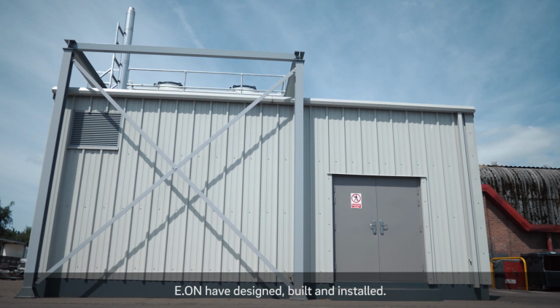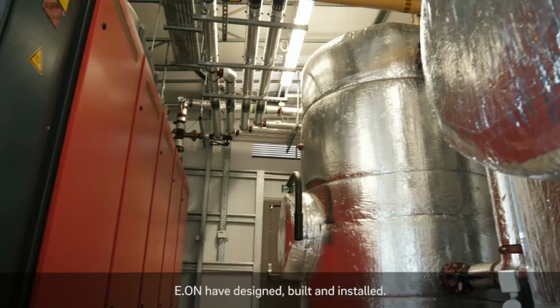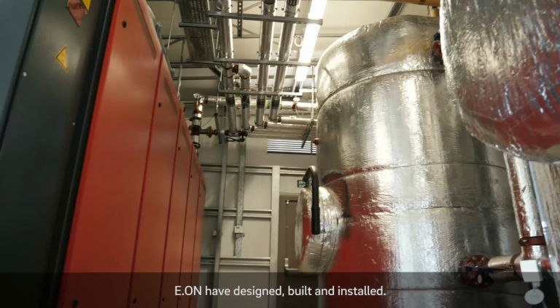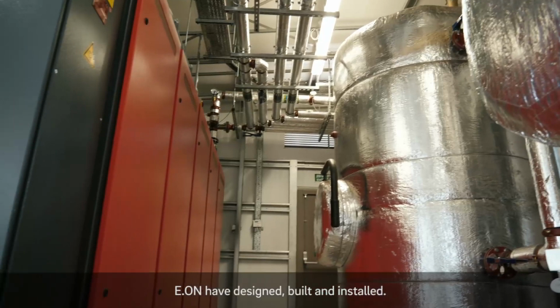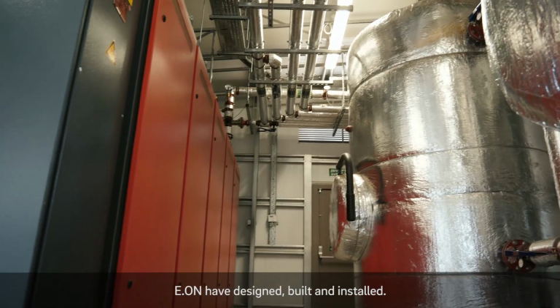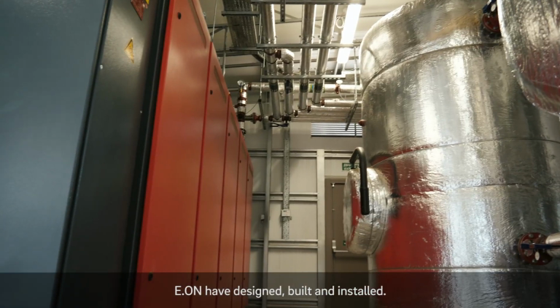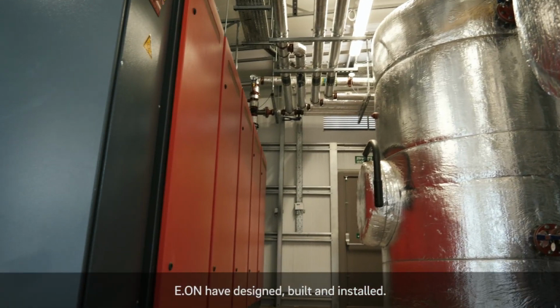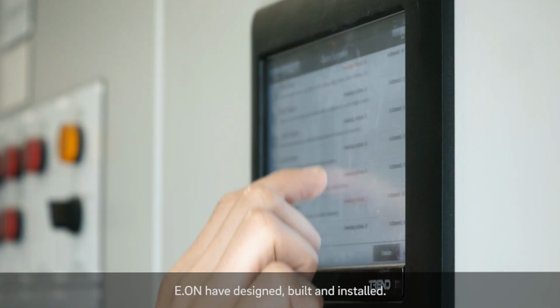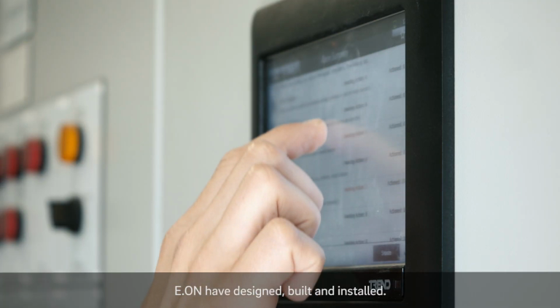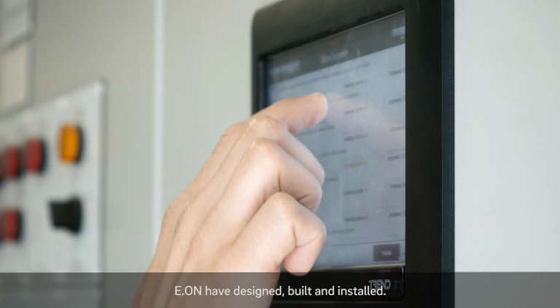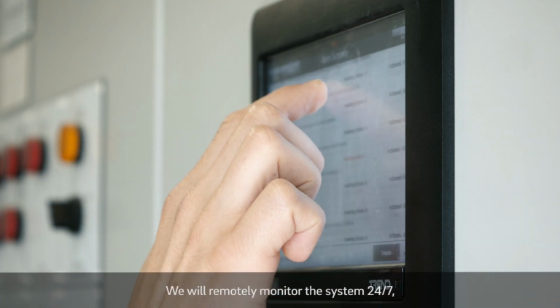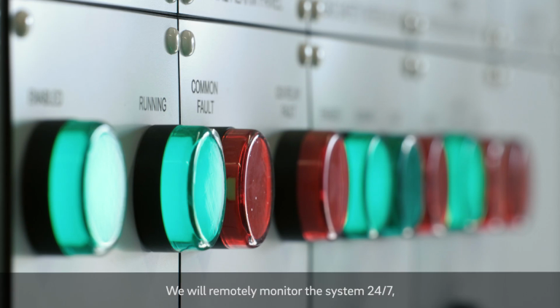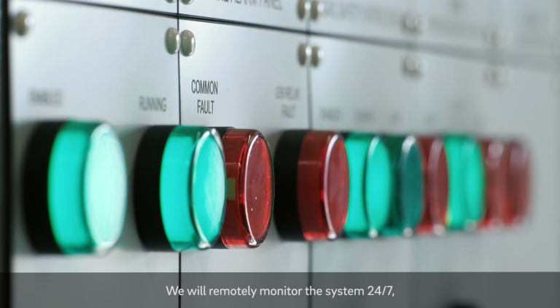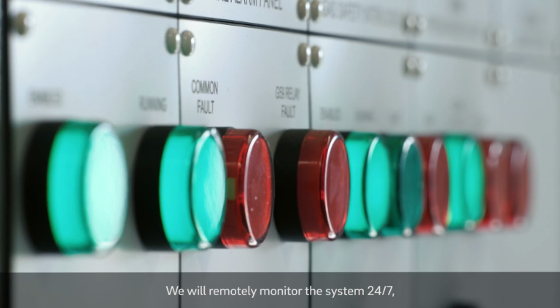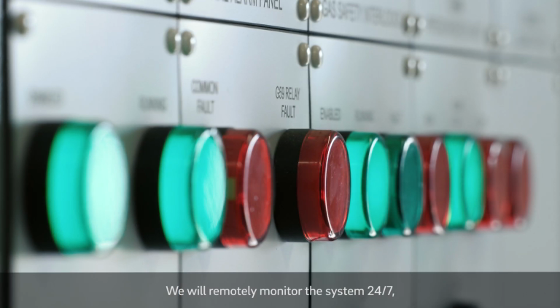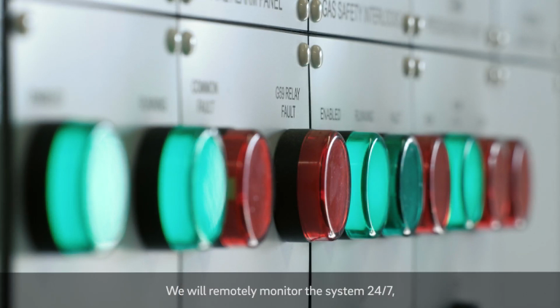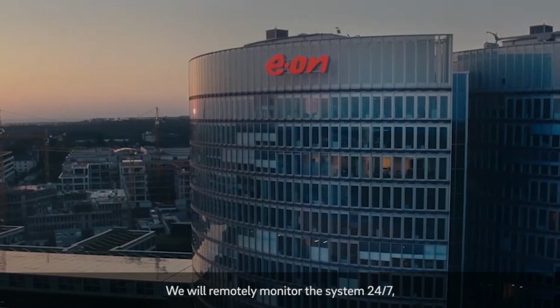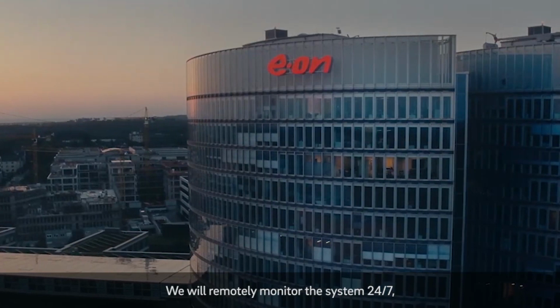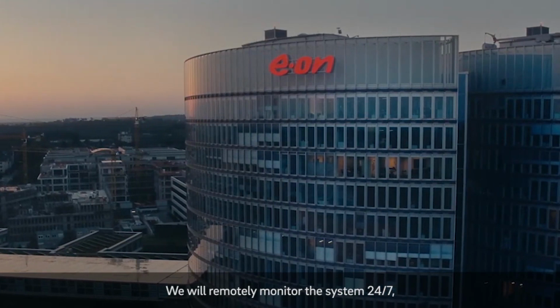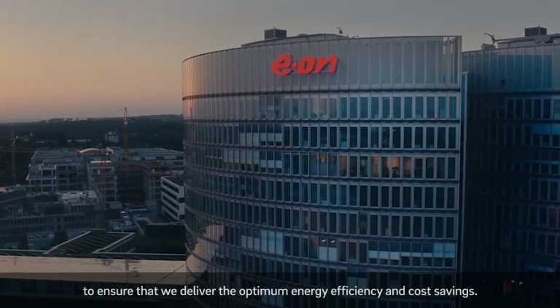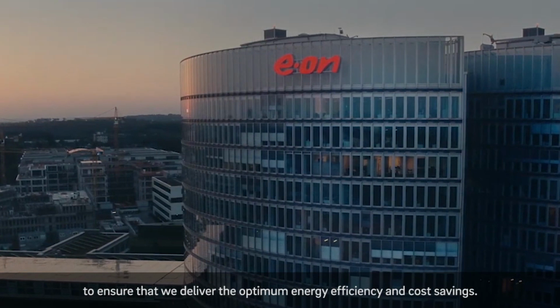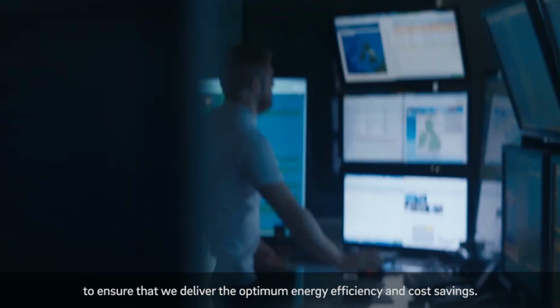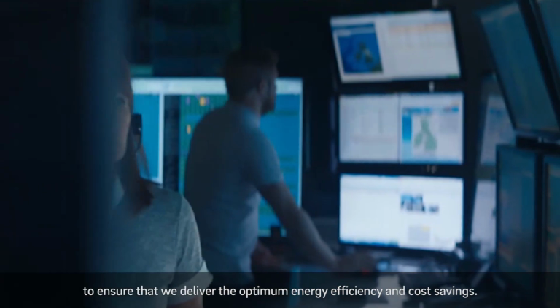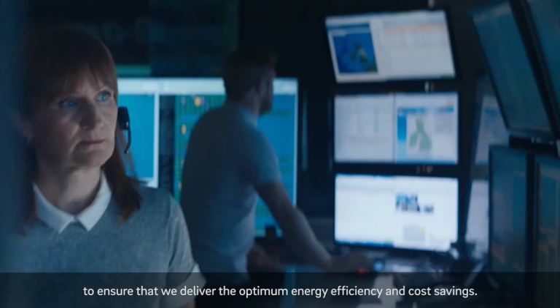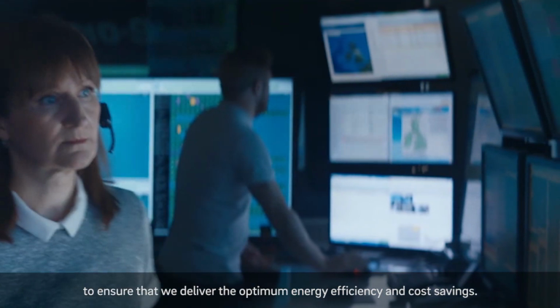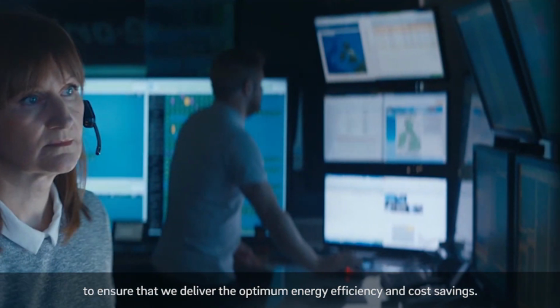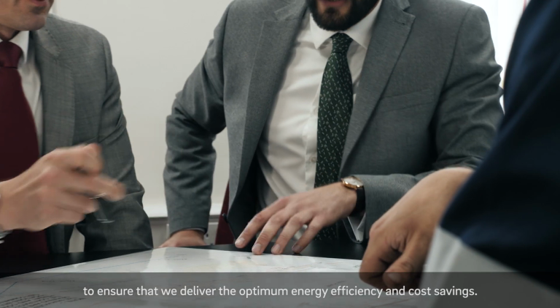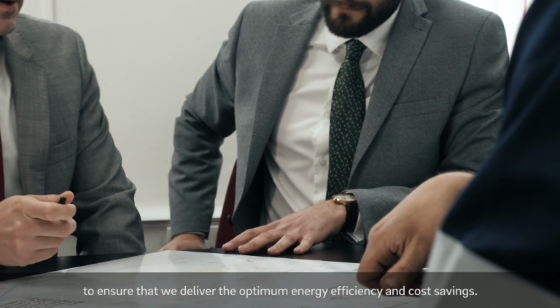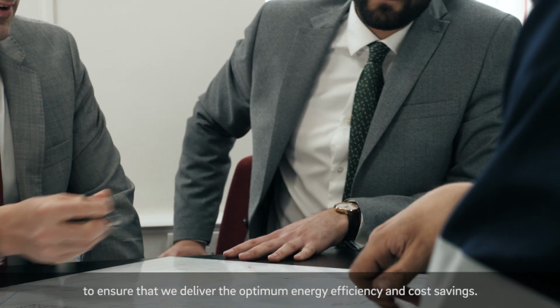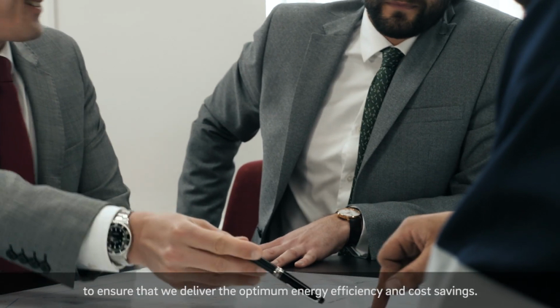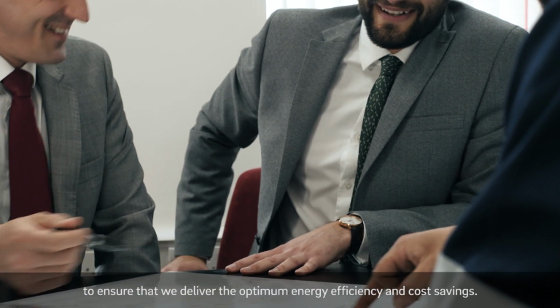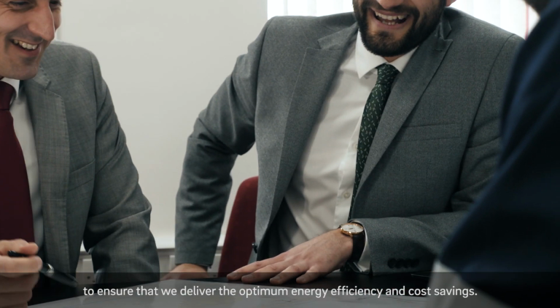EON have designed, built and installed, and we will remotely monitor the system 24/7 to ensure that we deliver the optimum energy efficiency and cost savings.